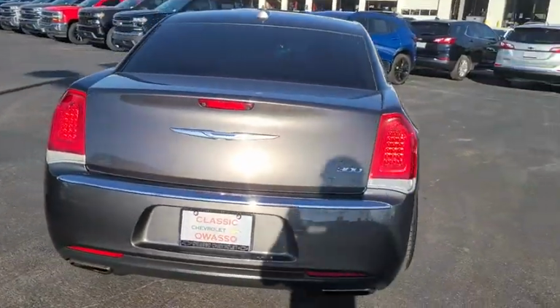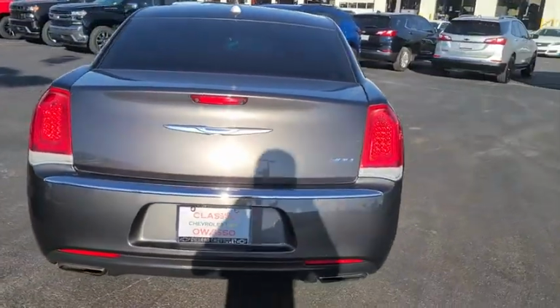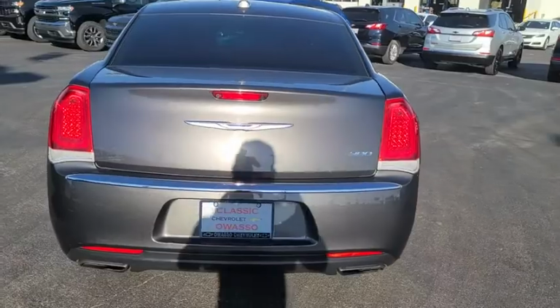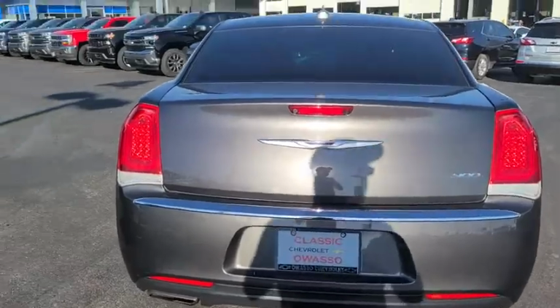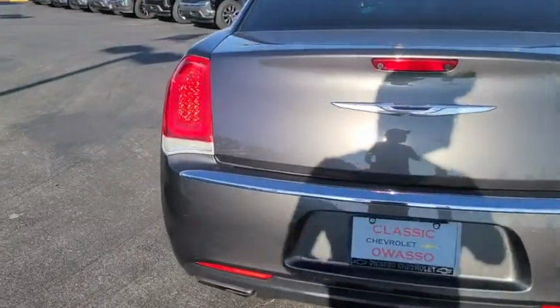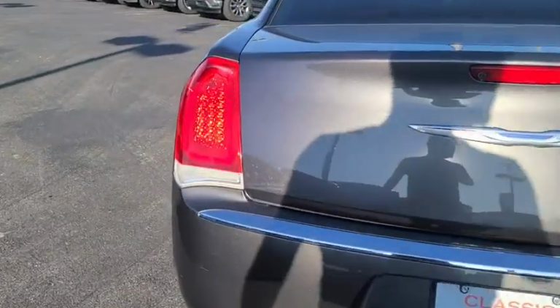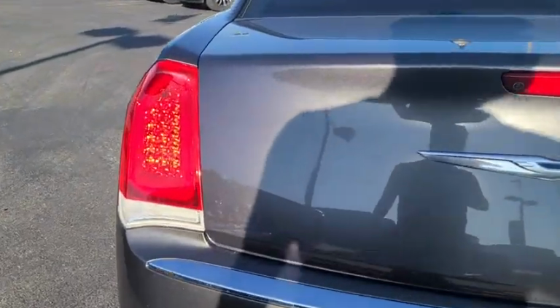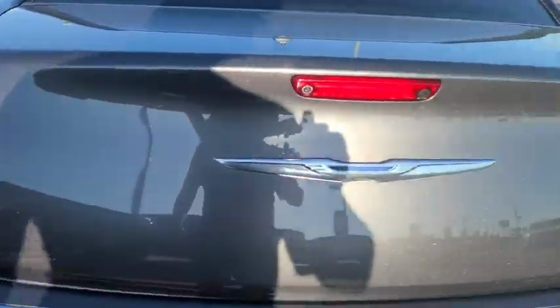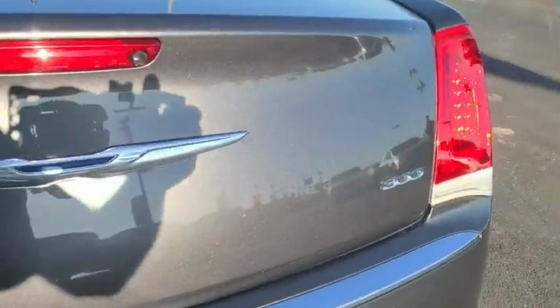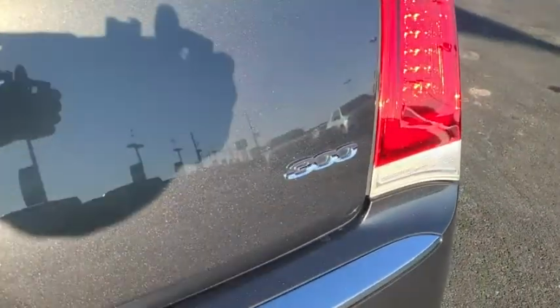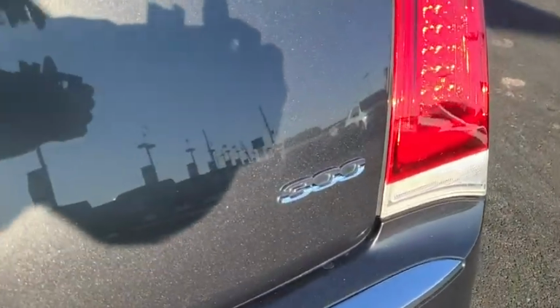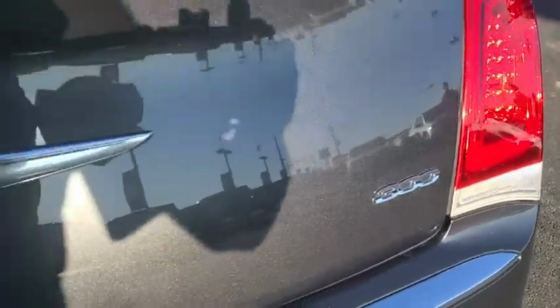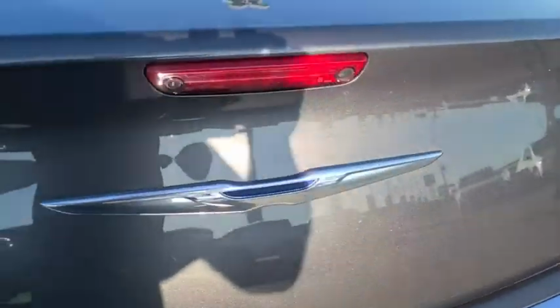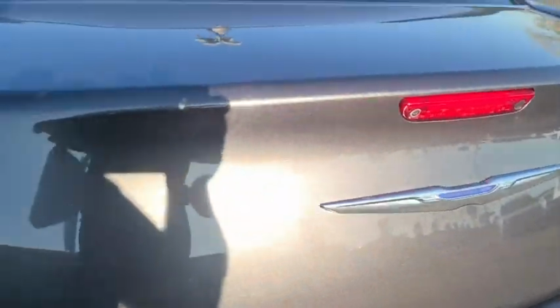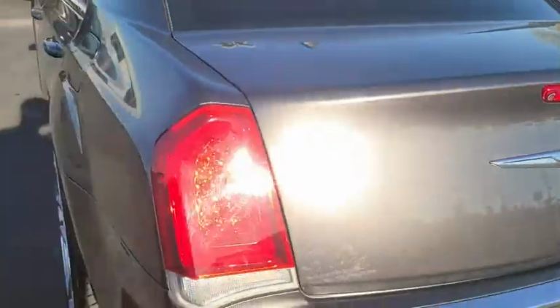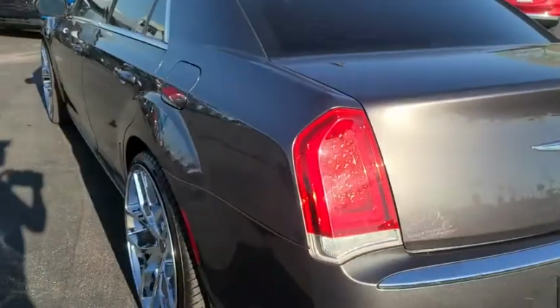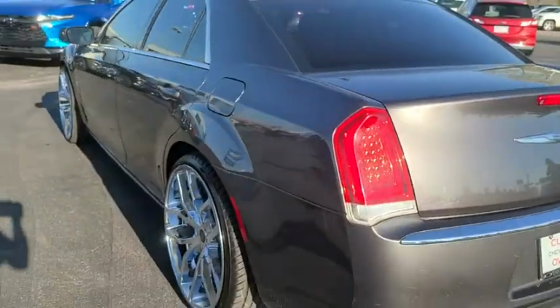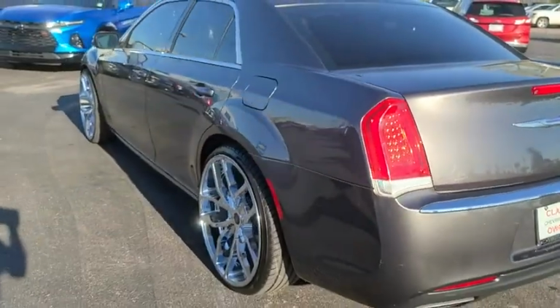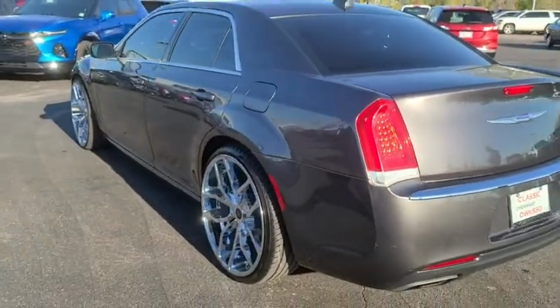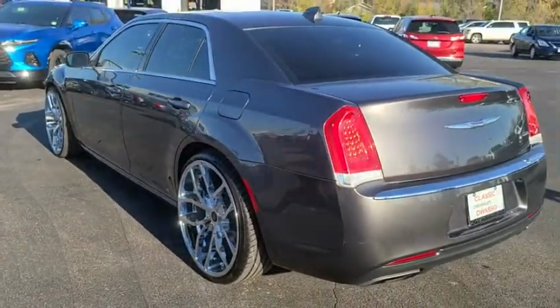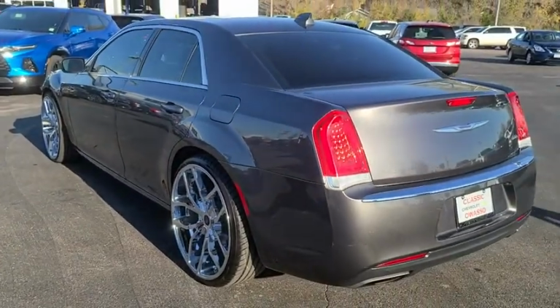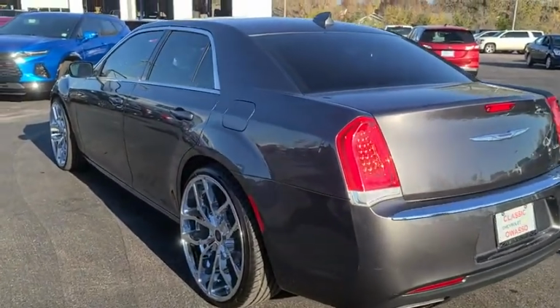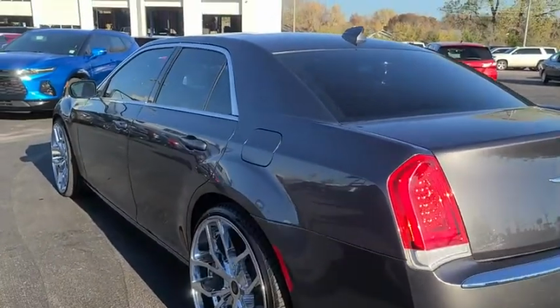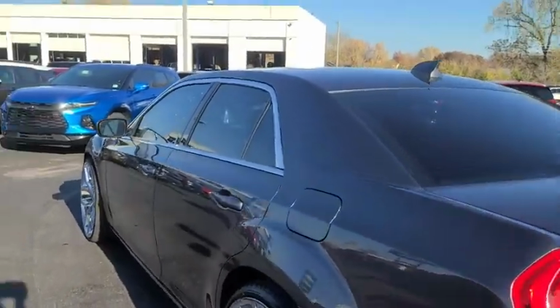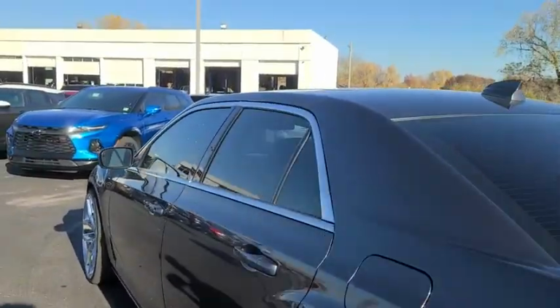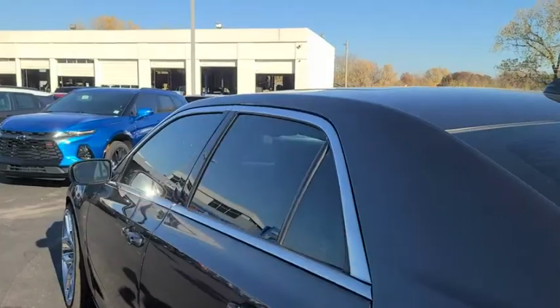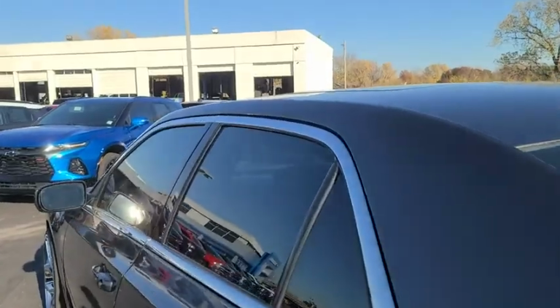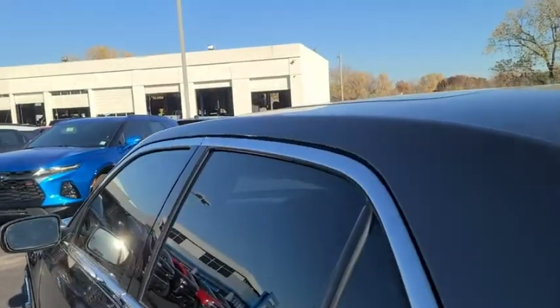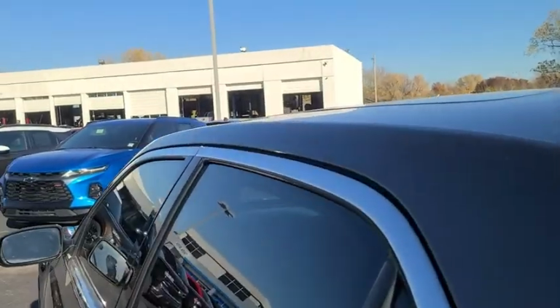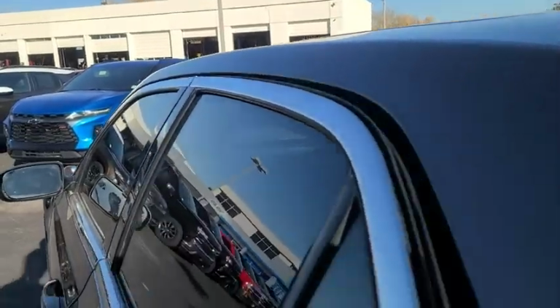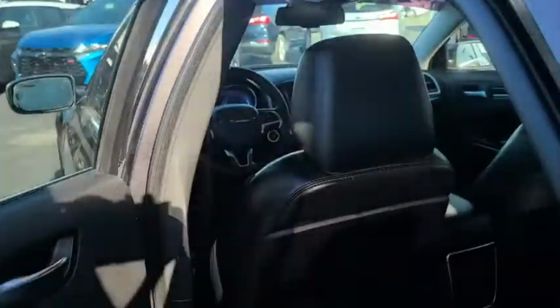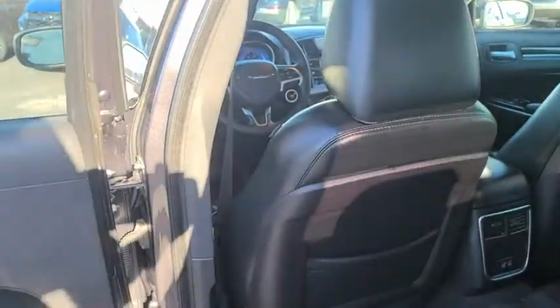Backup camera, keyless entry, power passenger seat, steering wheel audio controls, stability control, traction control, anti-lock braking system, navigation system, leather-wrapped steering wheel, Bluetooth, adjustable steering wheel, power steering.